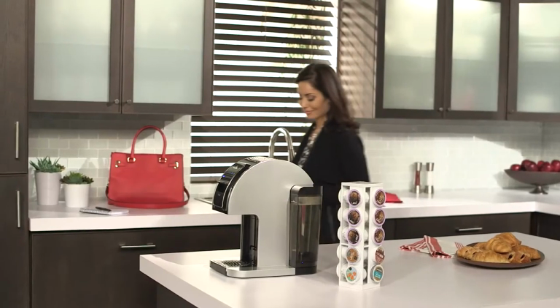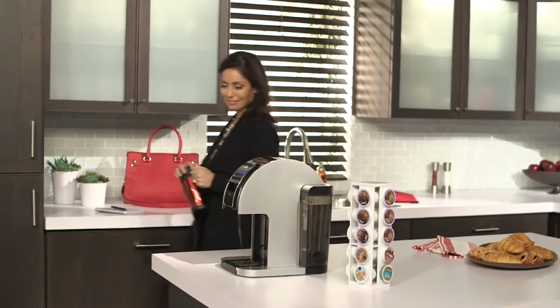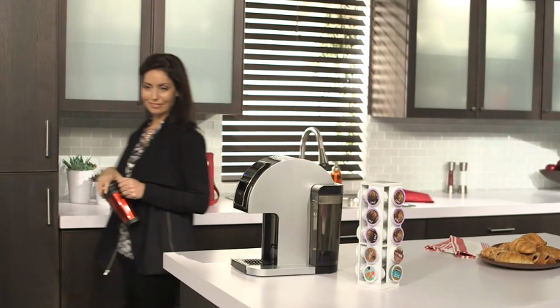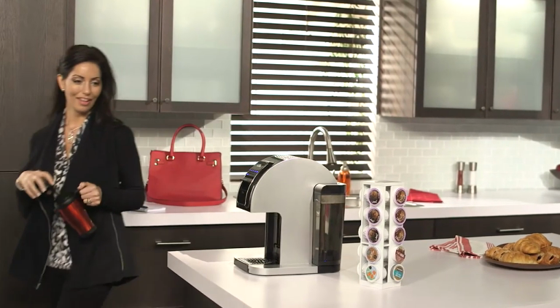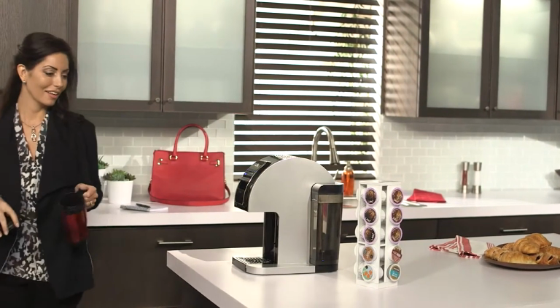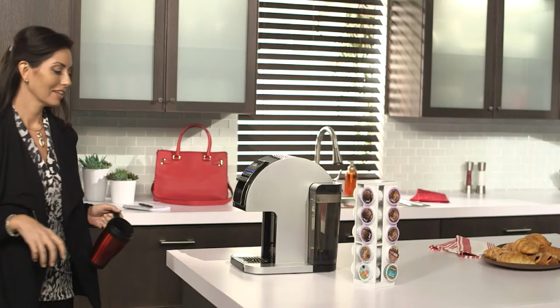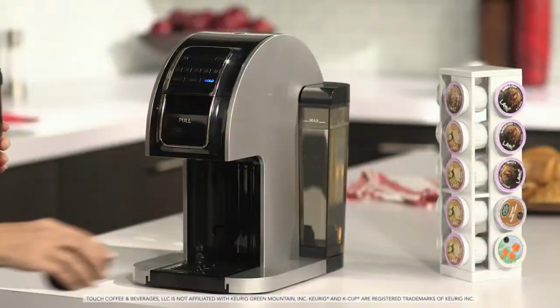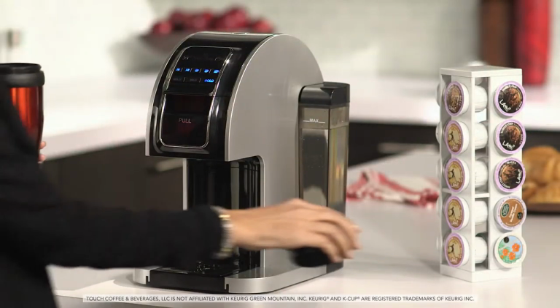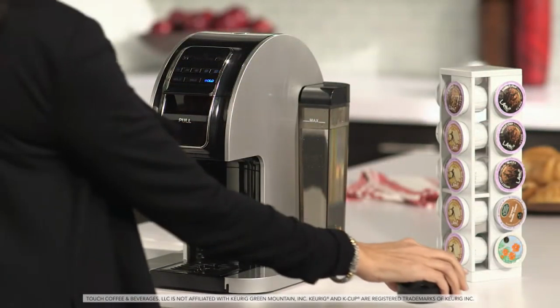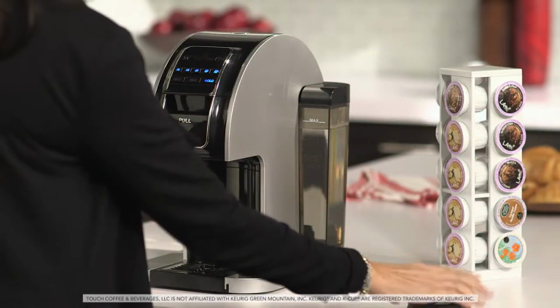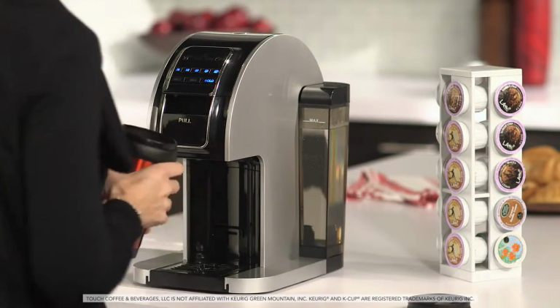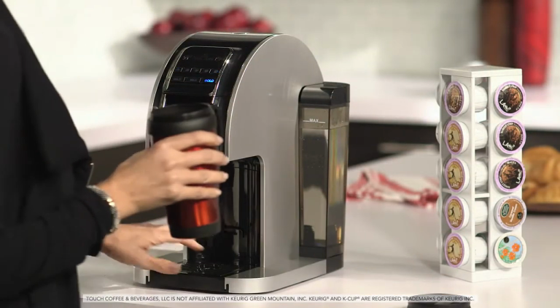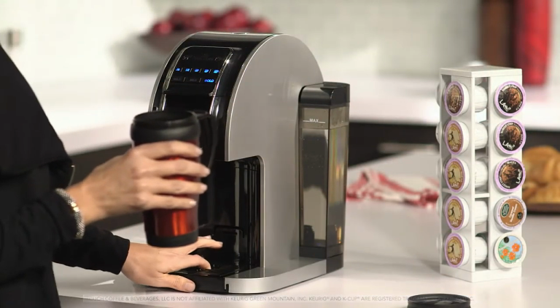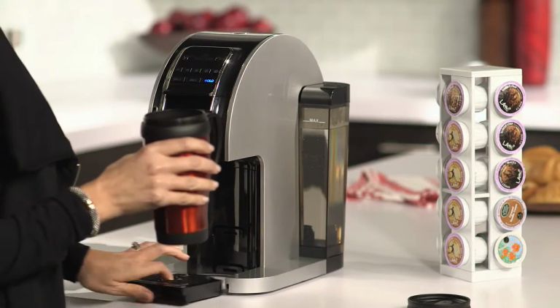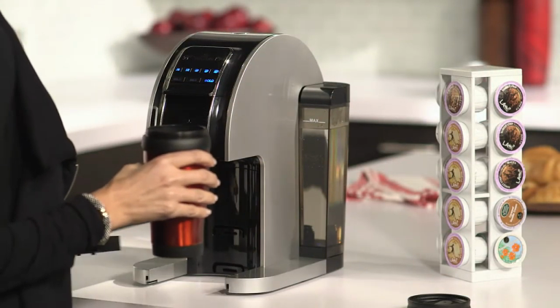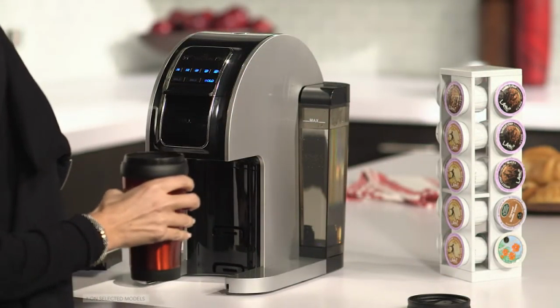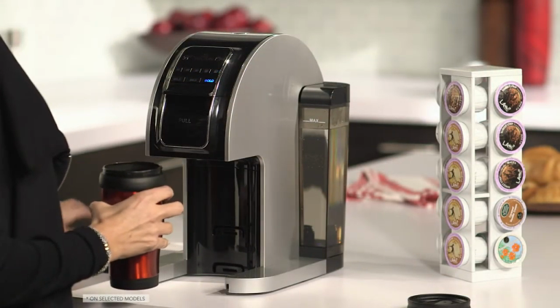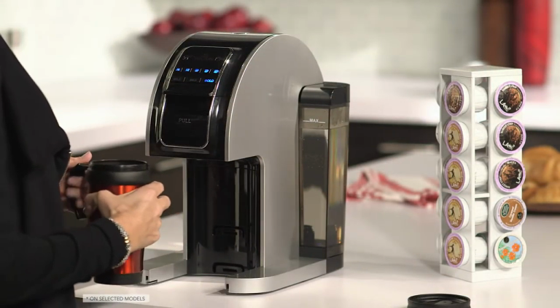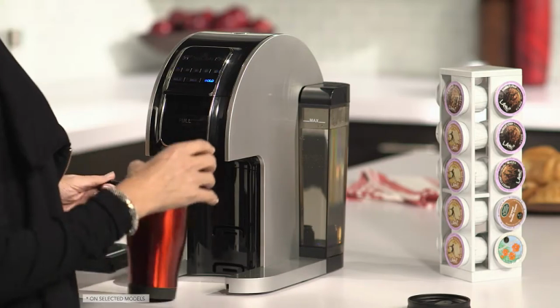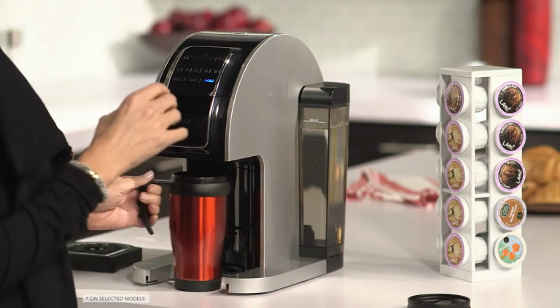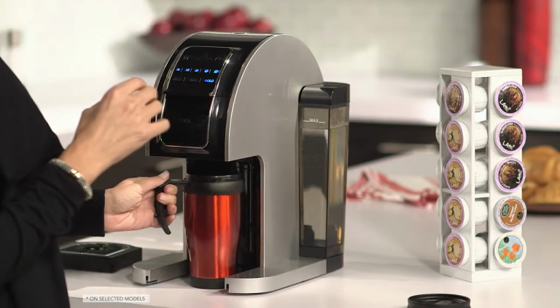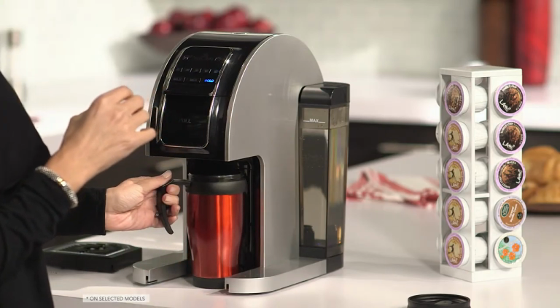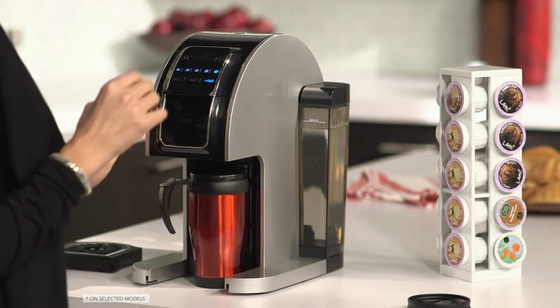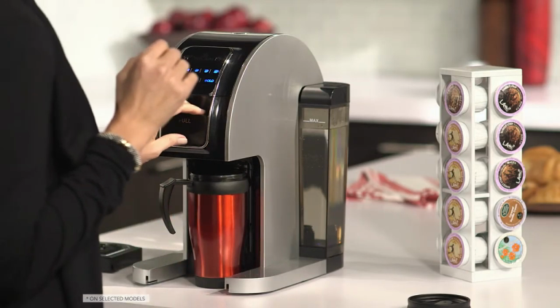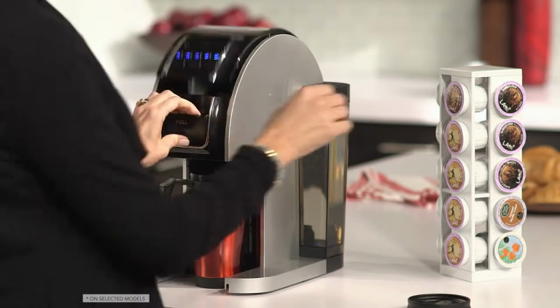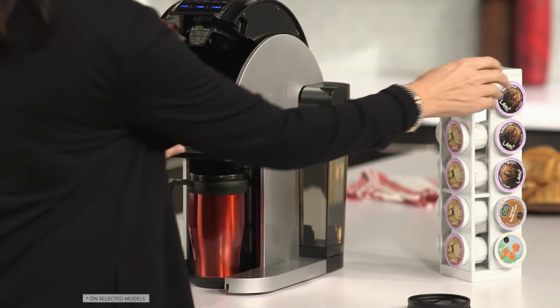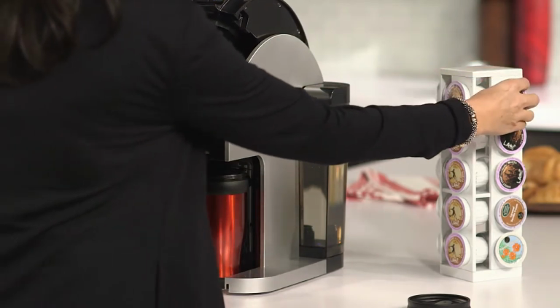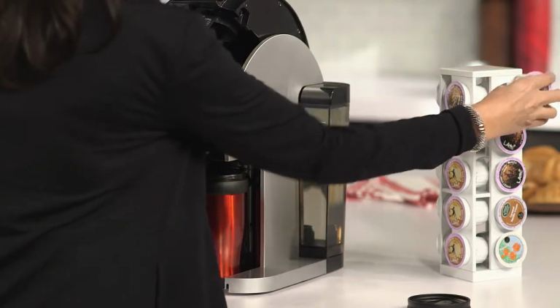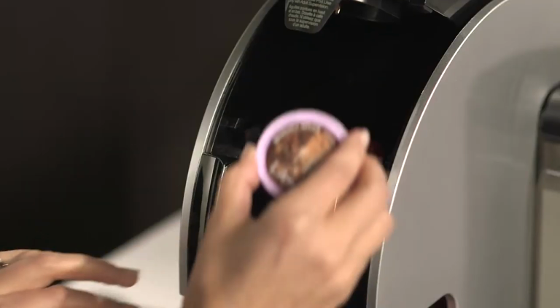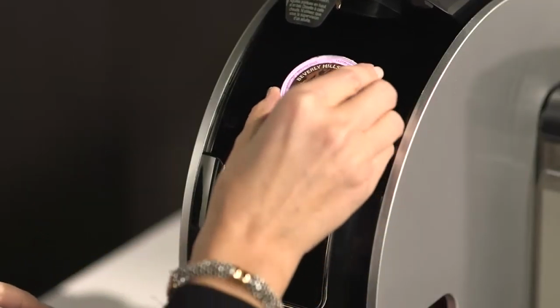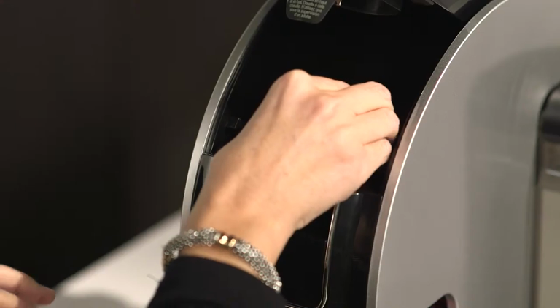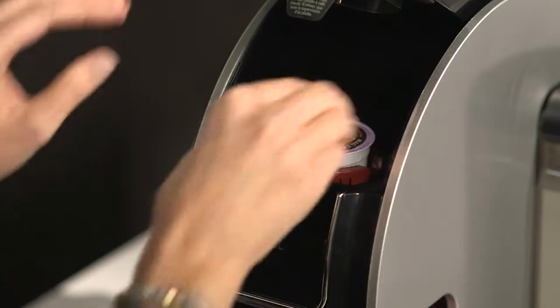It also means flexibility. The Touch Brewer can customize the coffee flavor by adjusting the water temperature and the brew time. One touch of the mild, medium, or bold strength buttons sets the system to brew the perfect cup just for you.